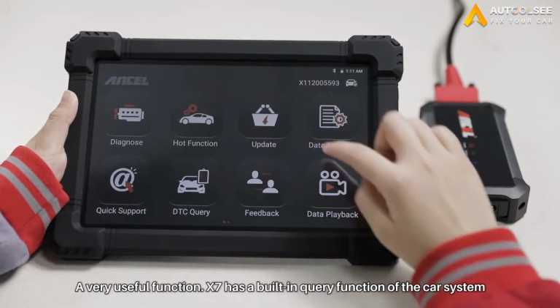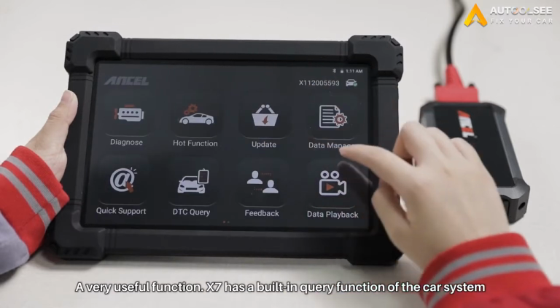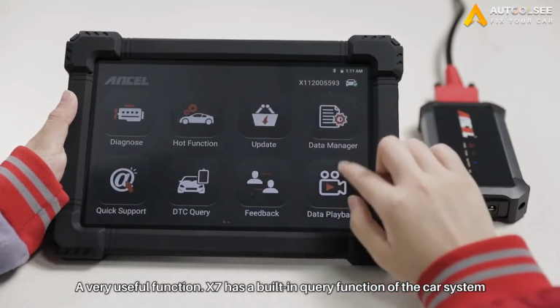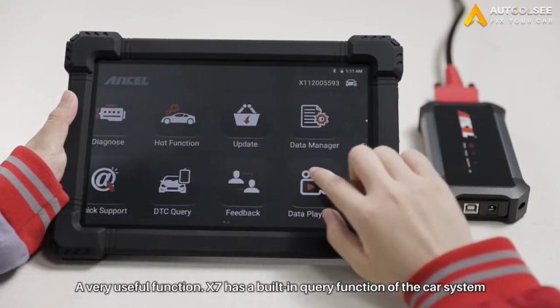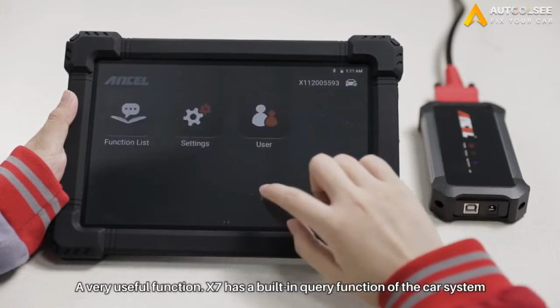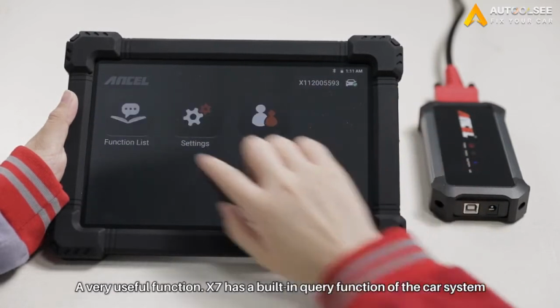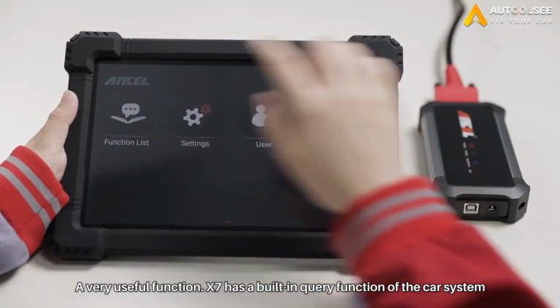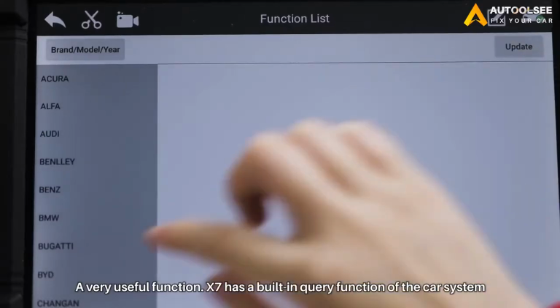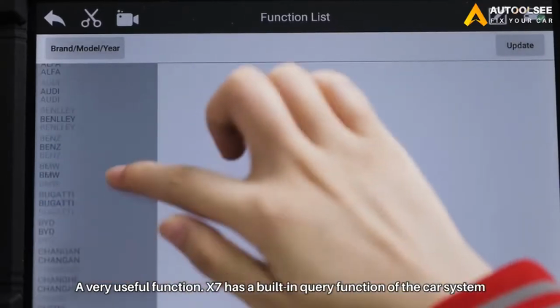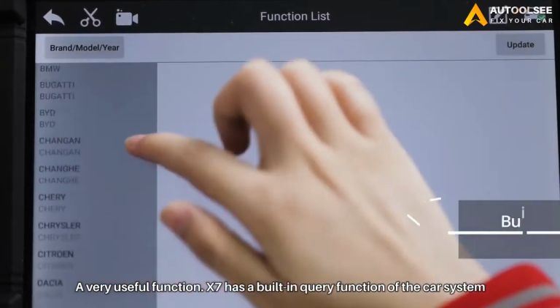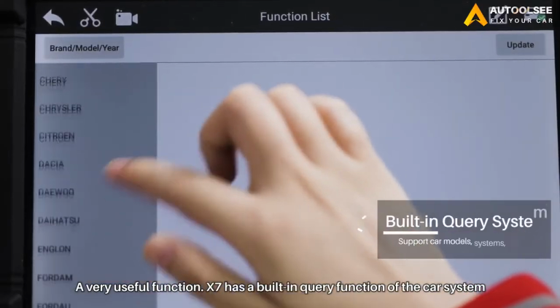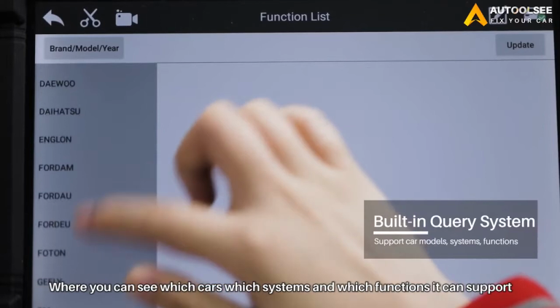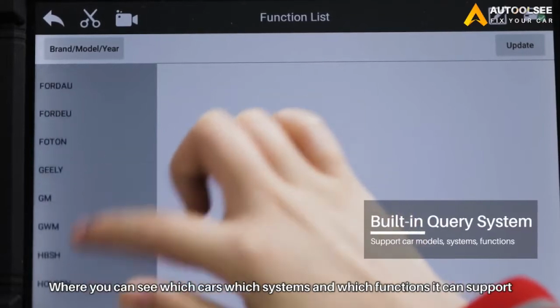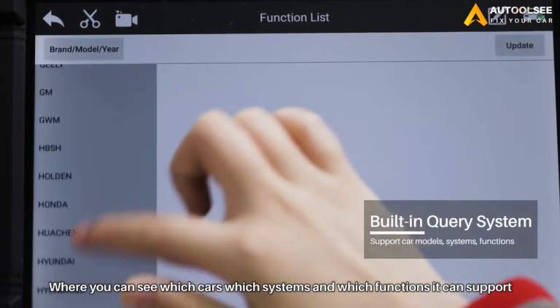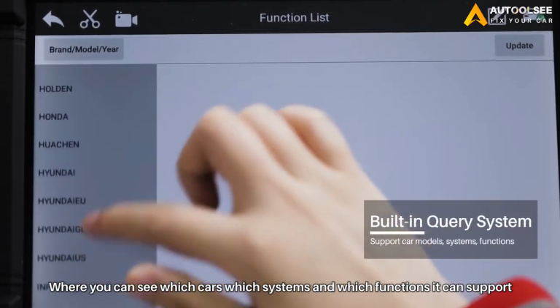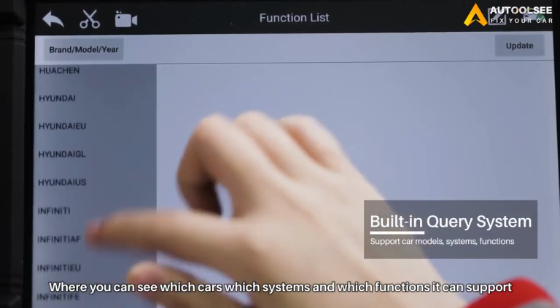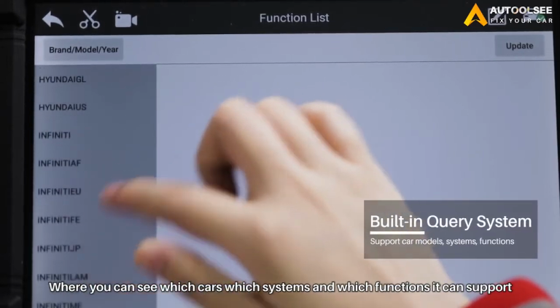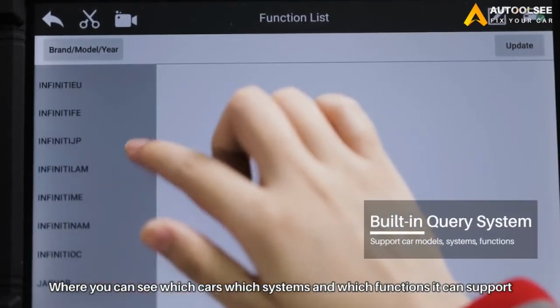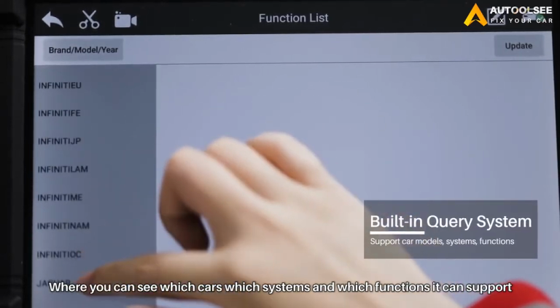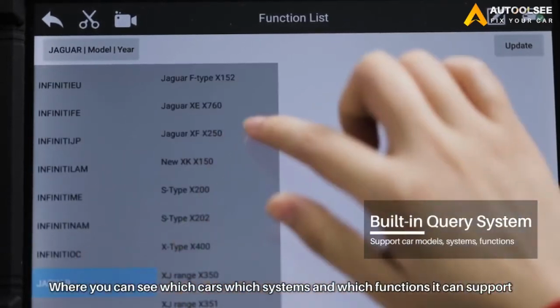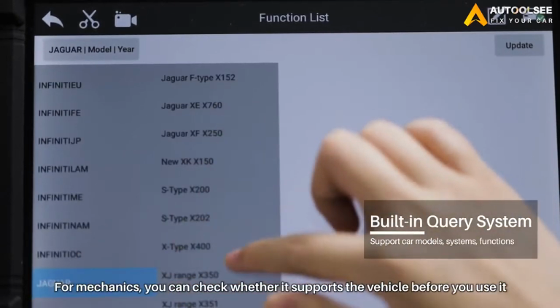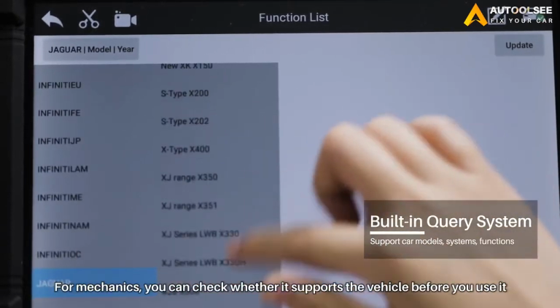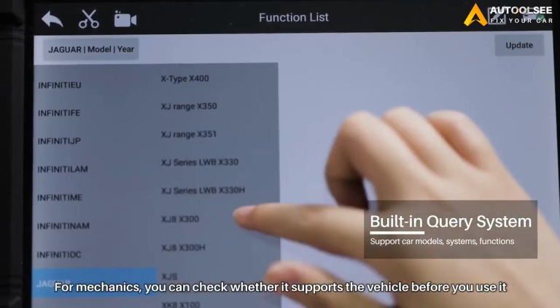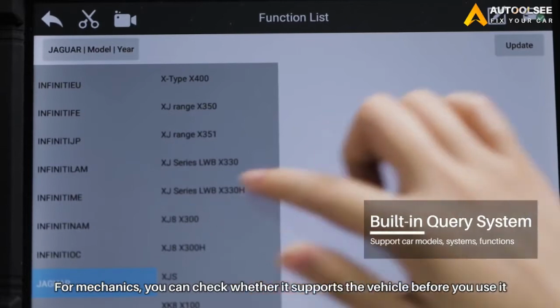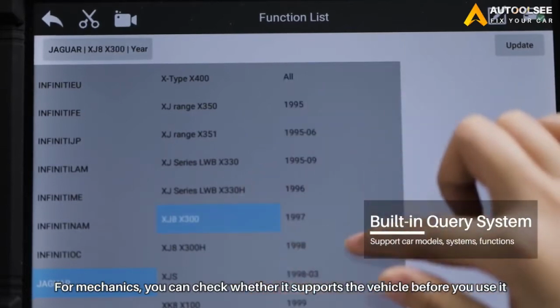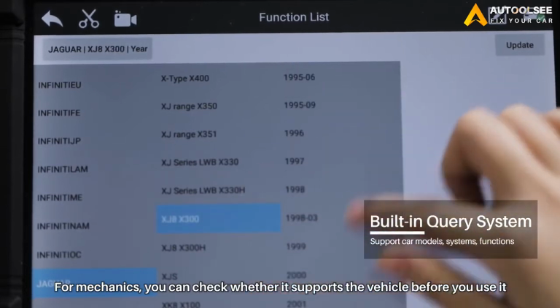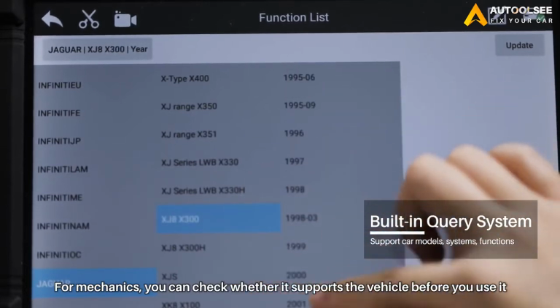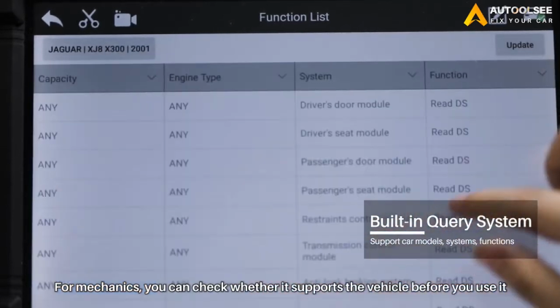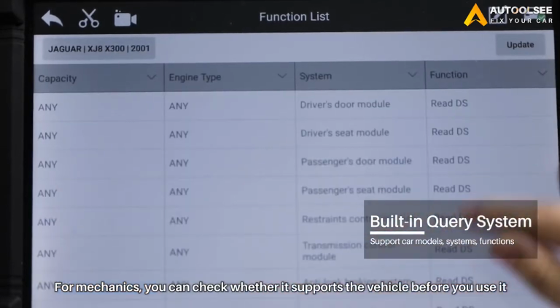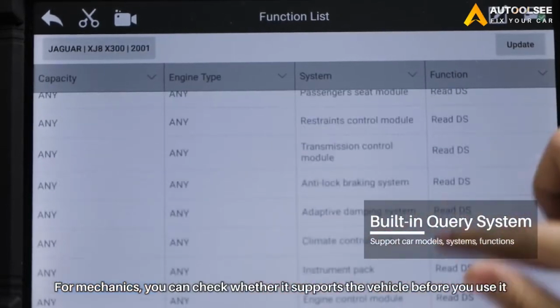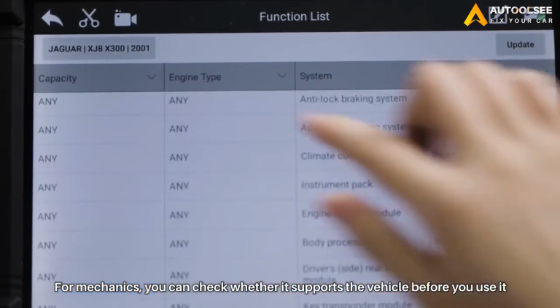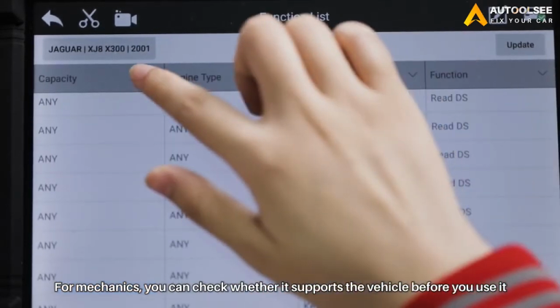Next, there is a very useful function. X7 has a built-in query function of the car system, where you can see which cars, which systems, and which functions it can support. For mechanics, you can check whether it supports the vehicle you need to repair before you use it.